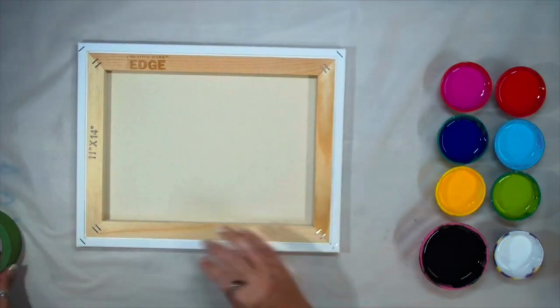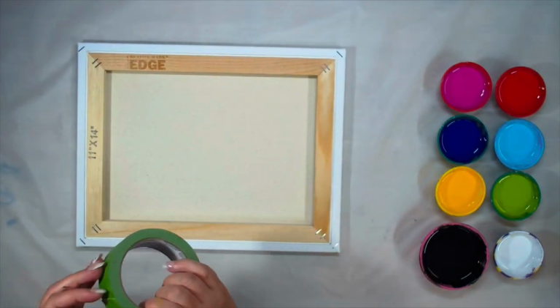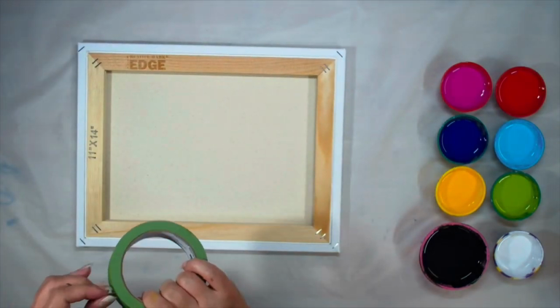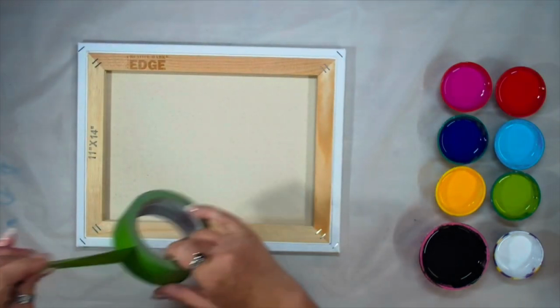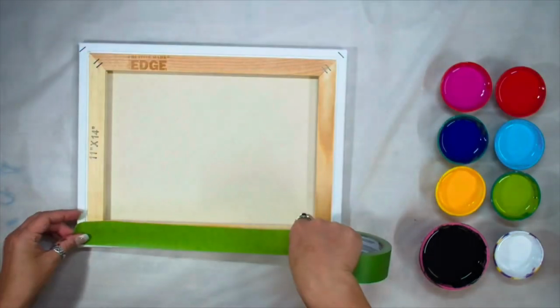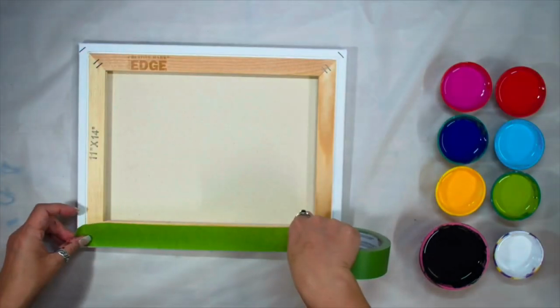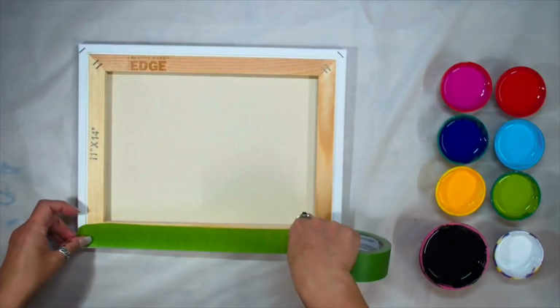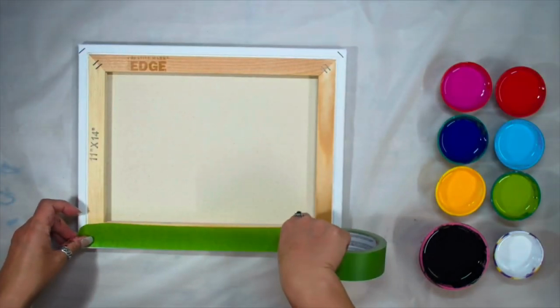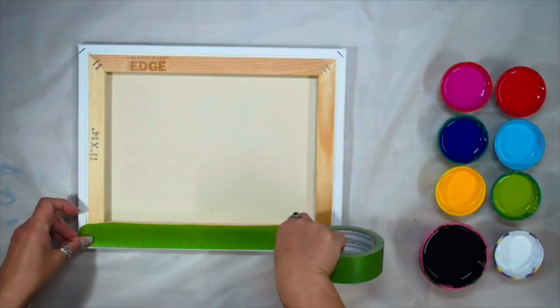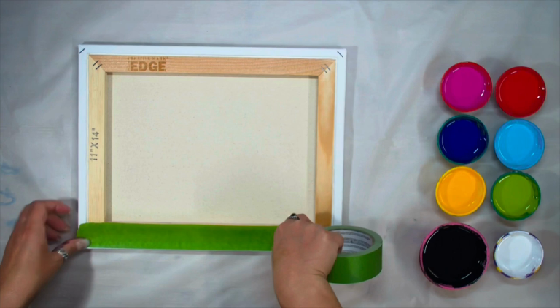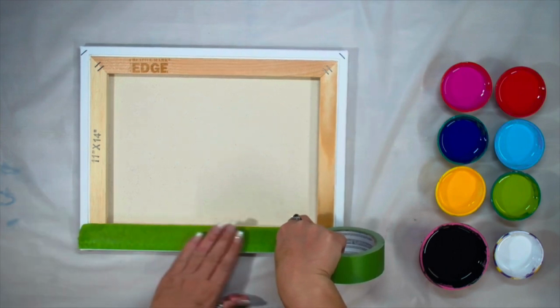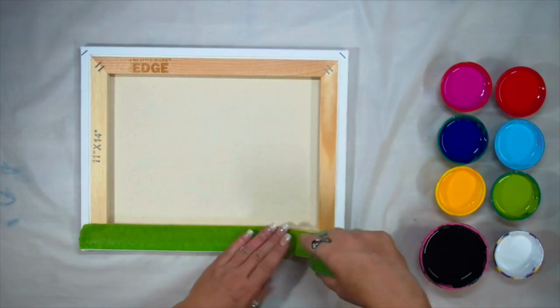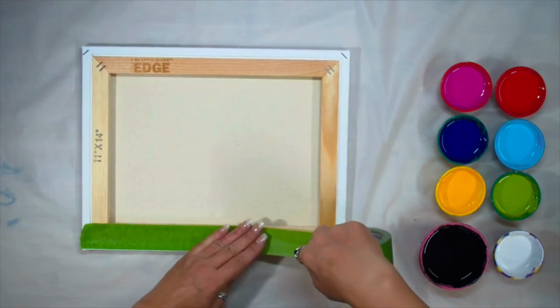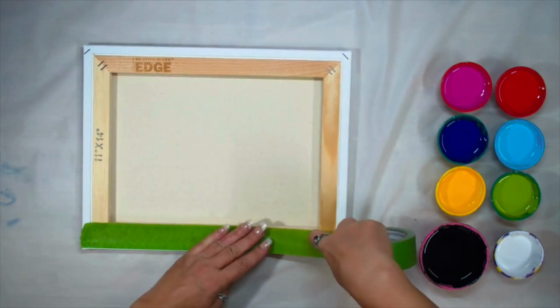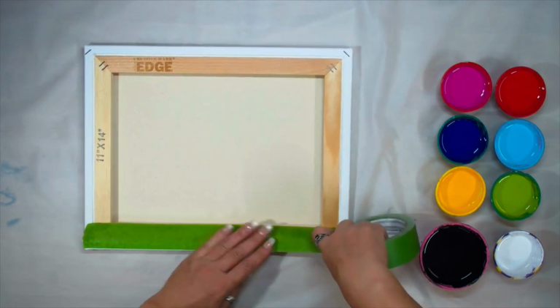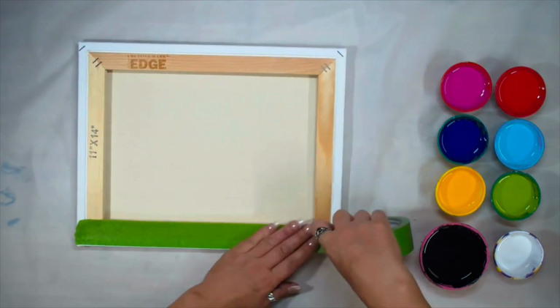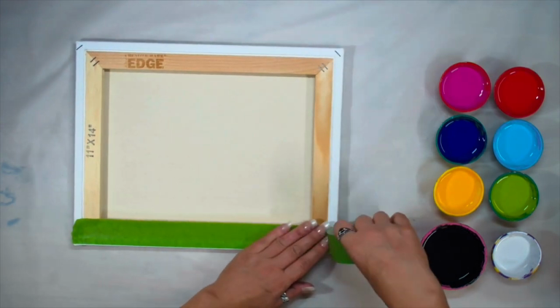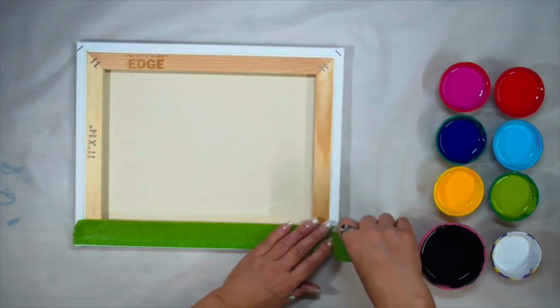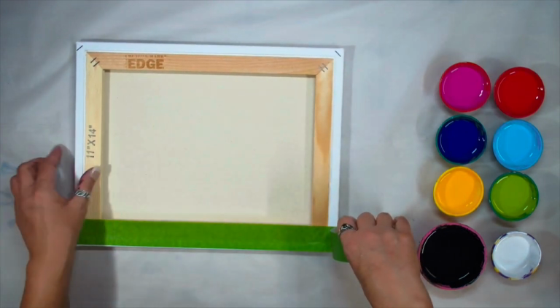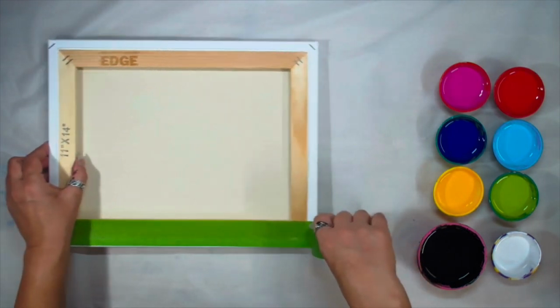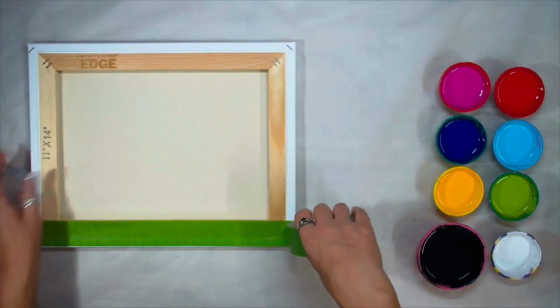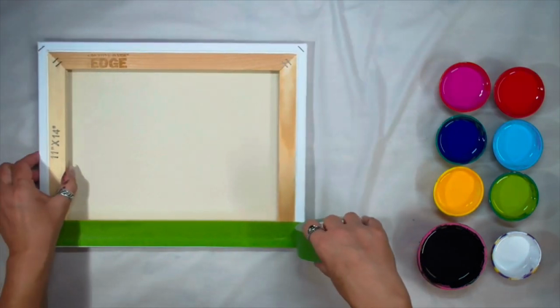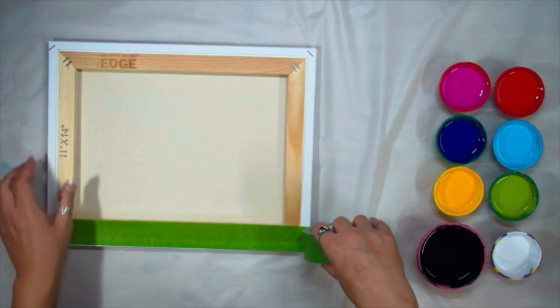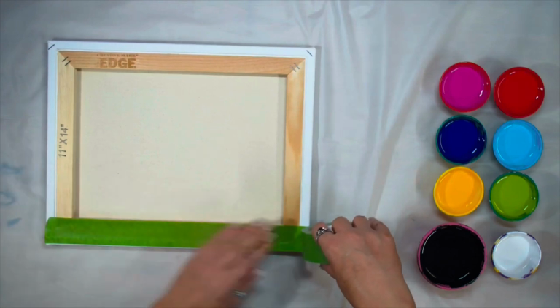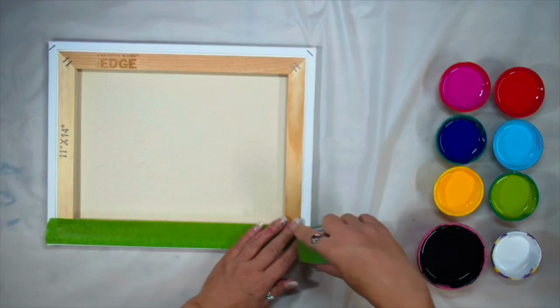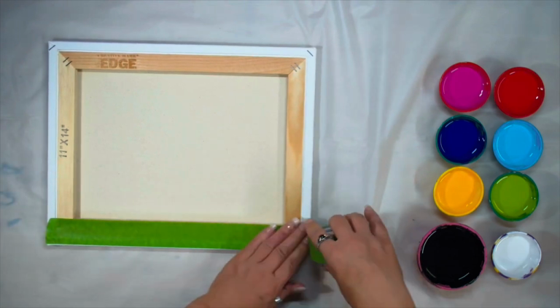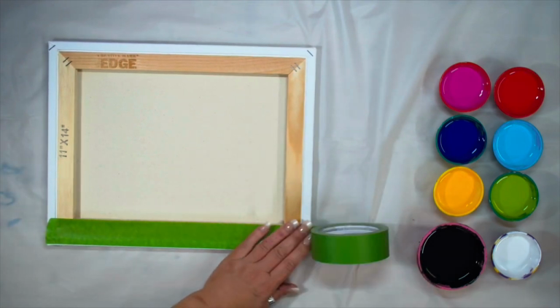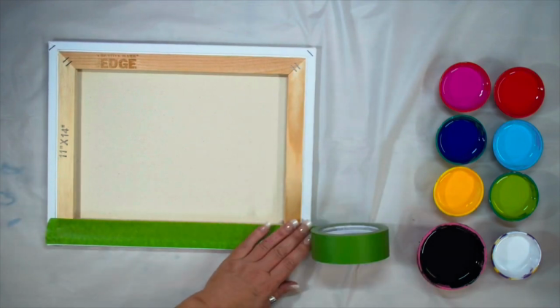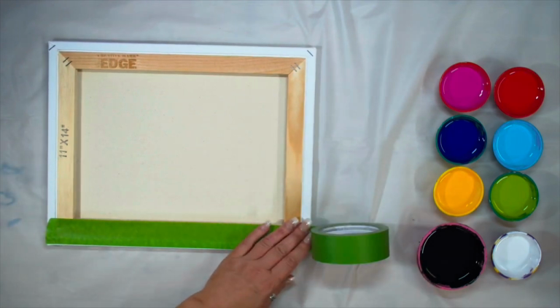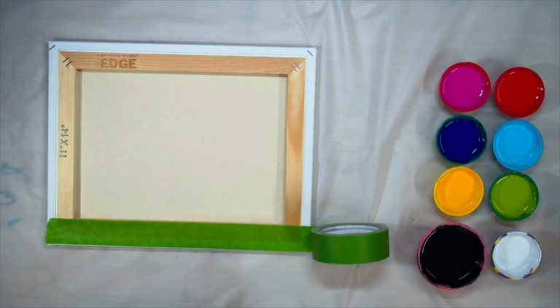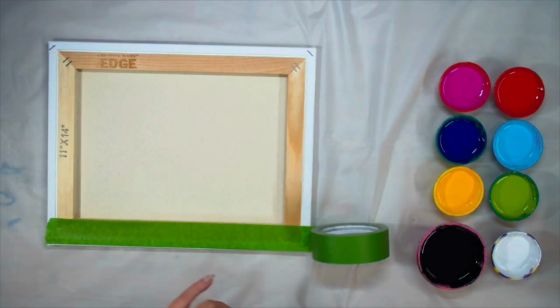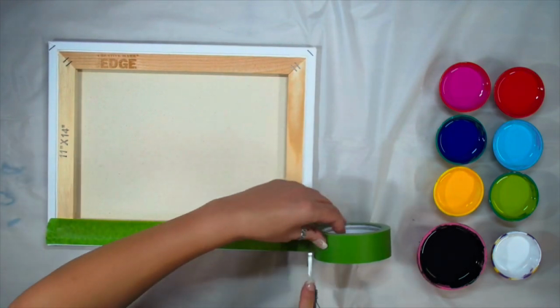First, if you're a beginner, I would like to quickly show you what I do with the back of my canvas to keep it clean. After that I will tell you what paints I will be using, and then we will get started.